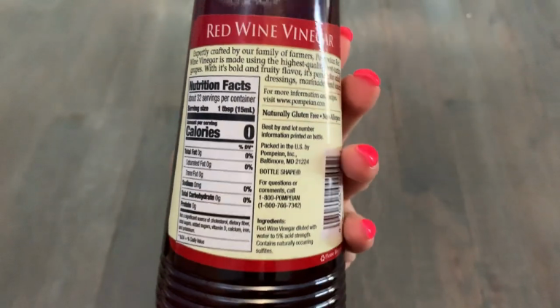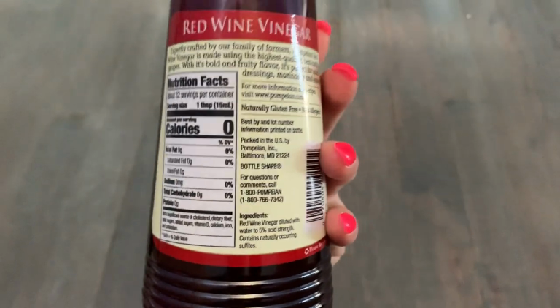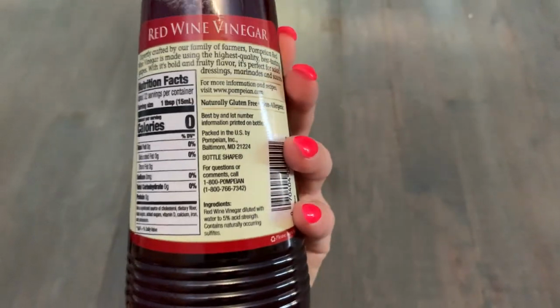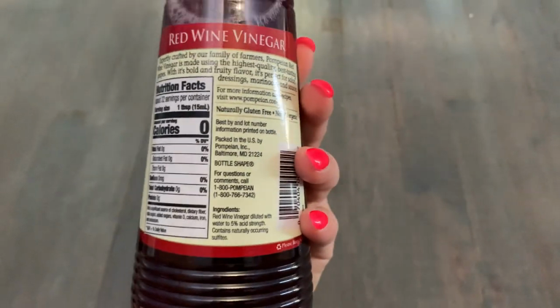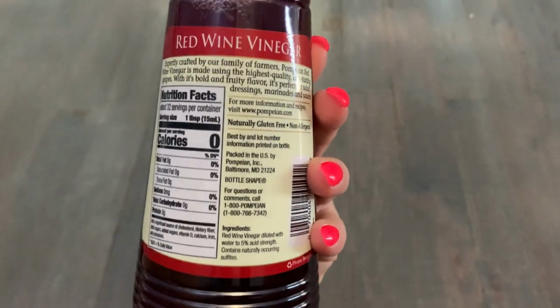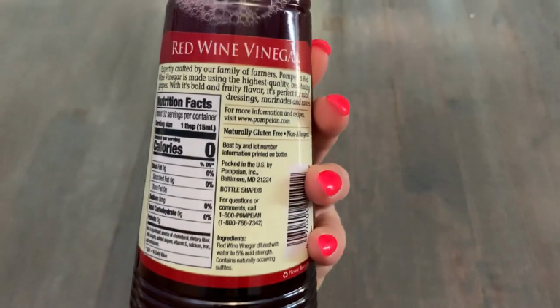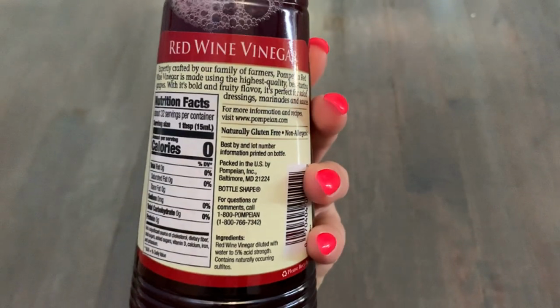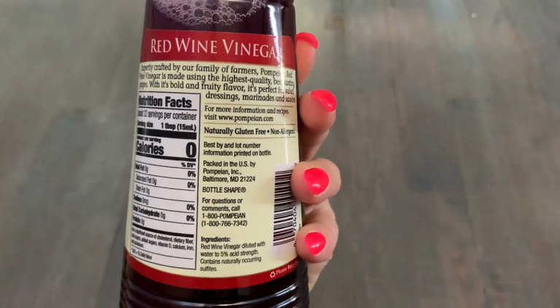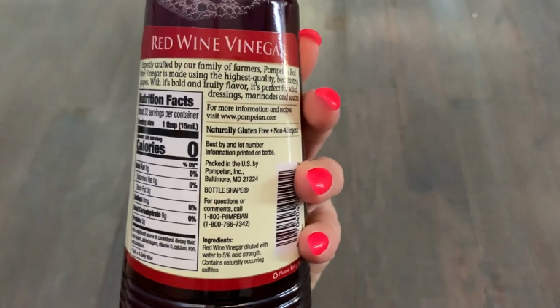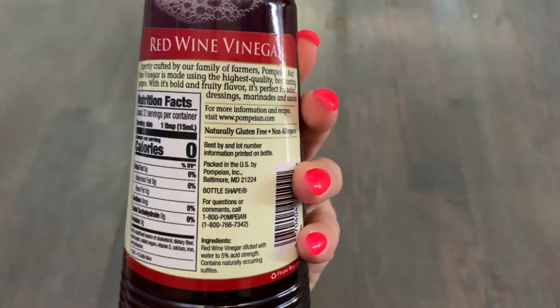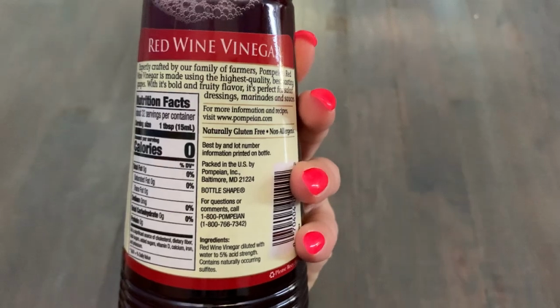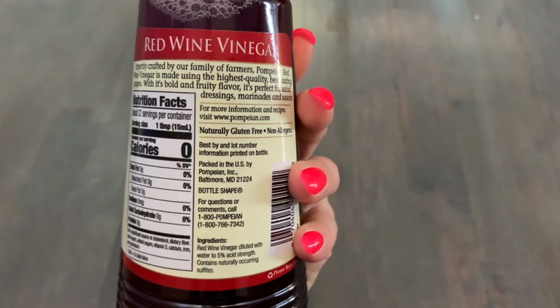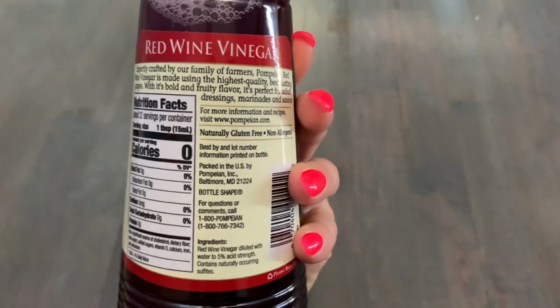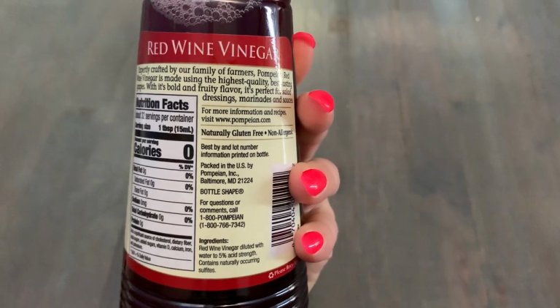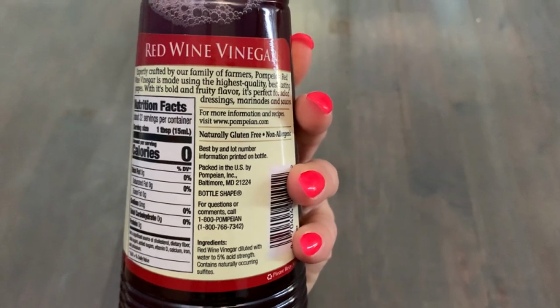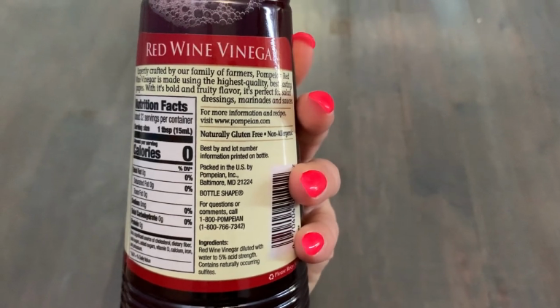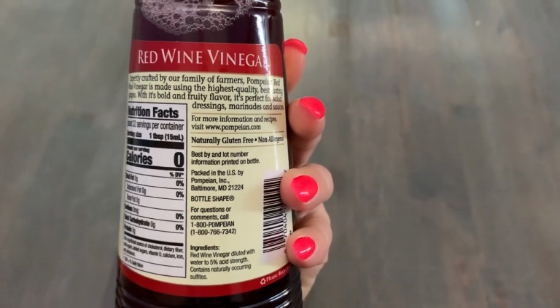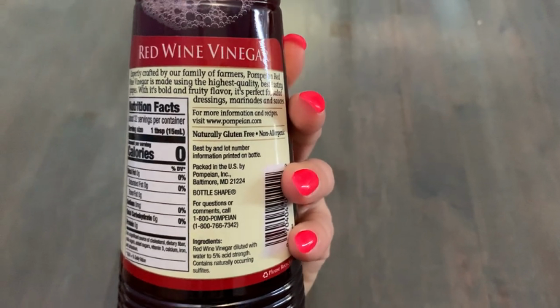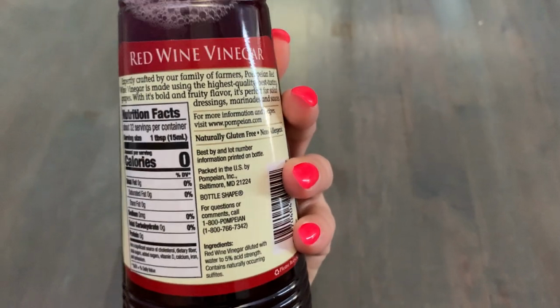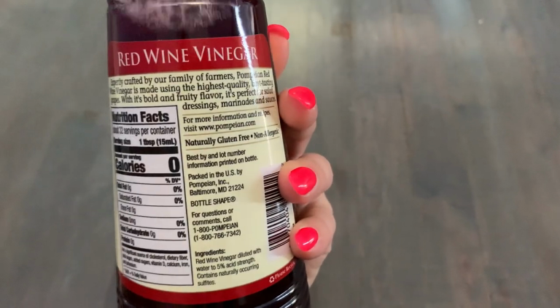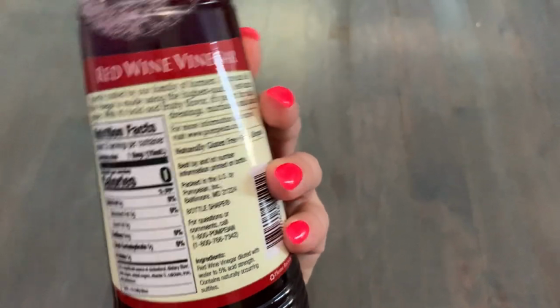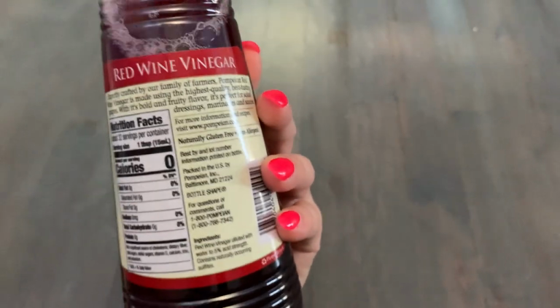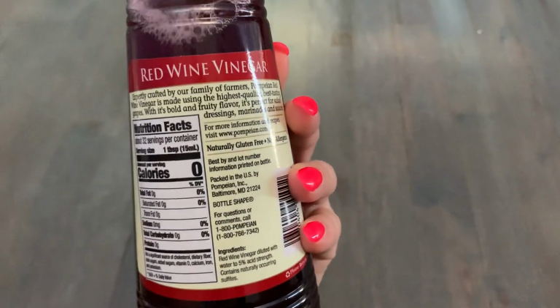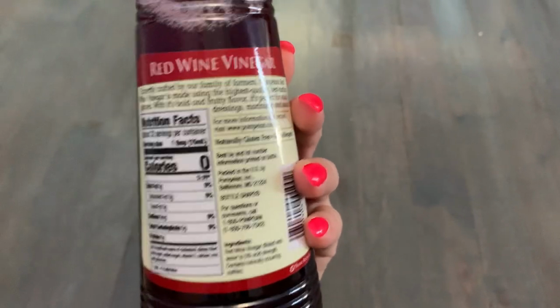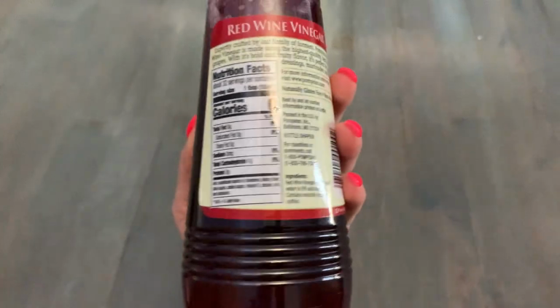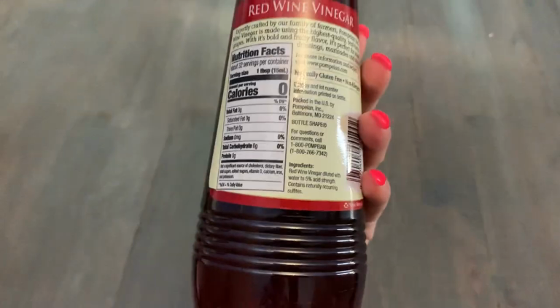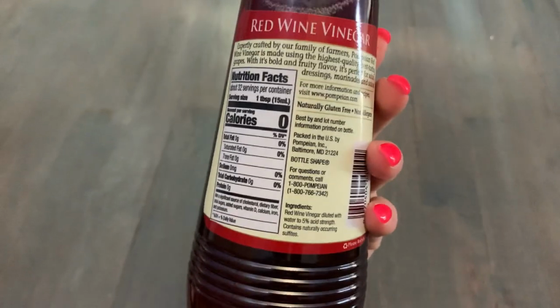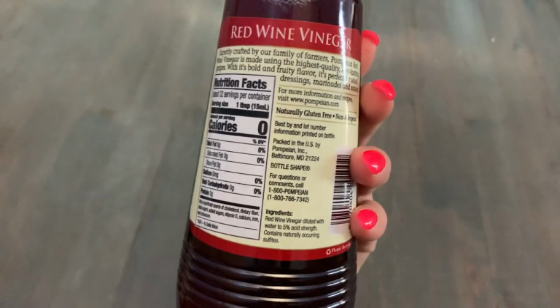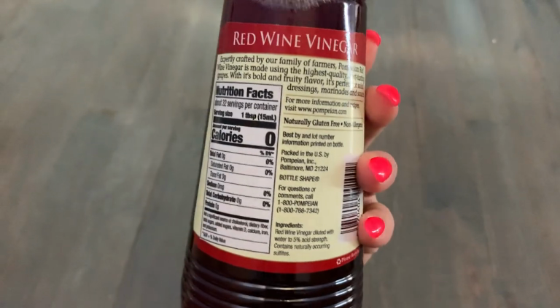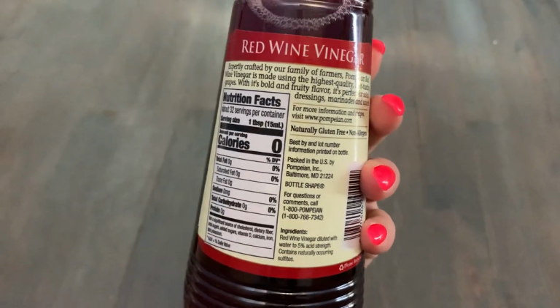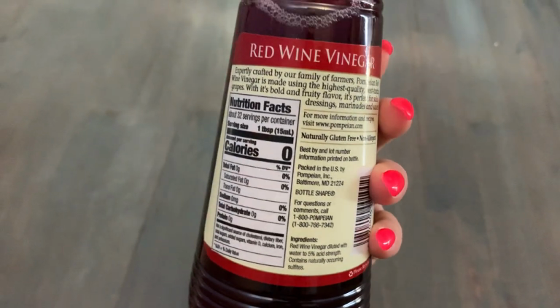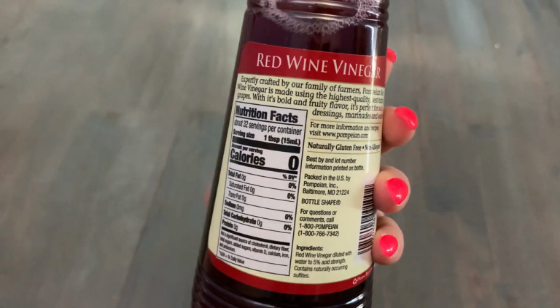An old wise tale too, that my grandma used to say — if you drink like two ounces of red wine vinegar when you have a stomach ache, it actually works. It's like an old school Italian thing, but it's so true.